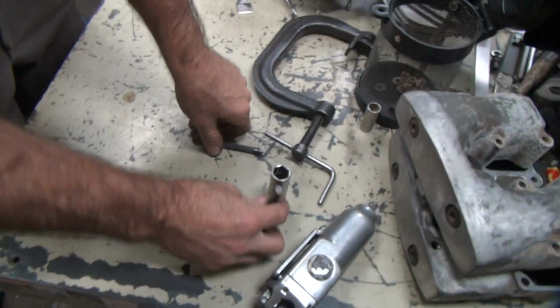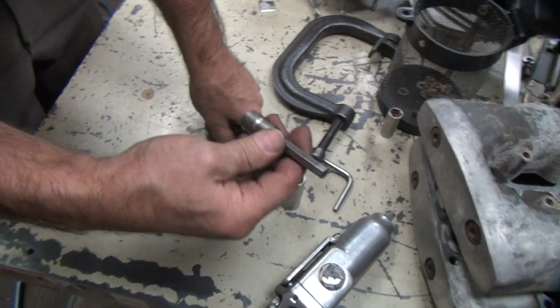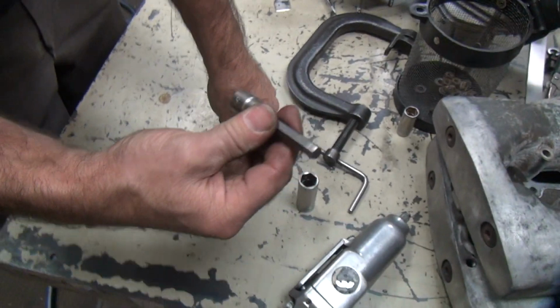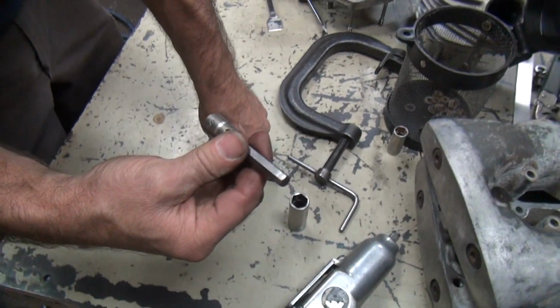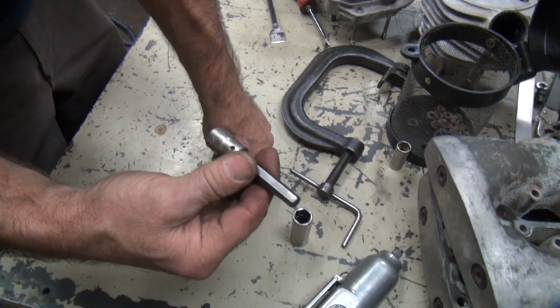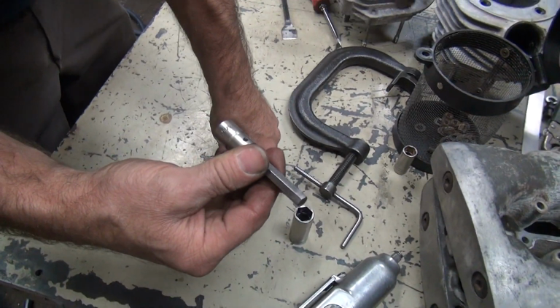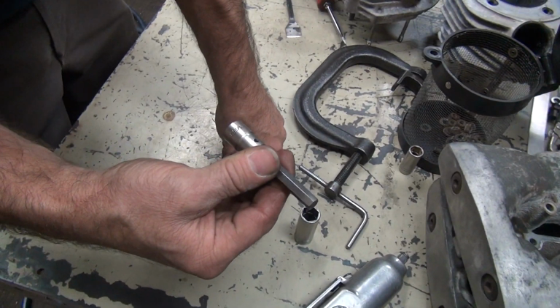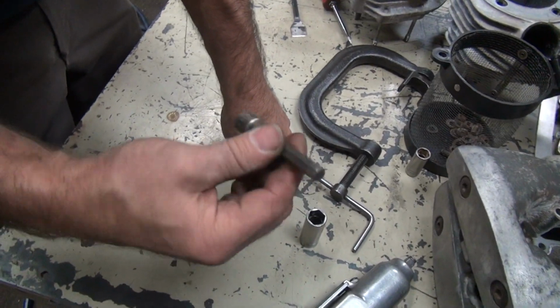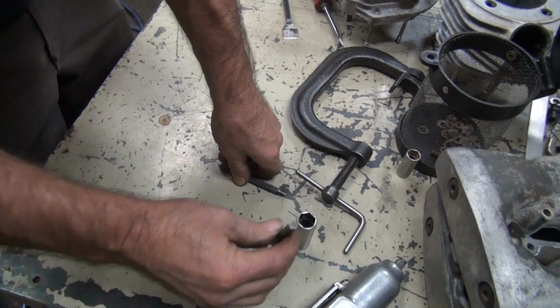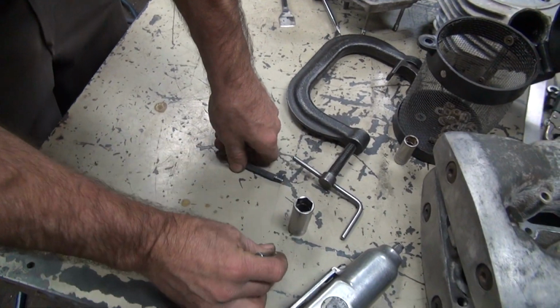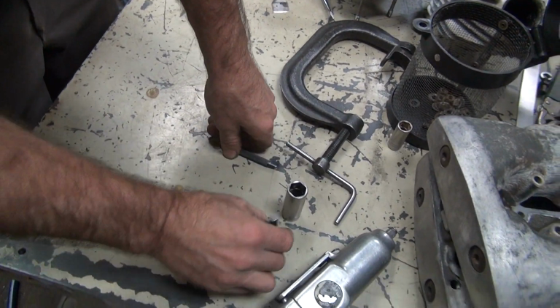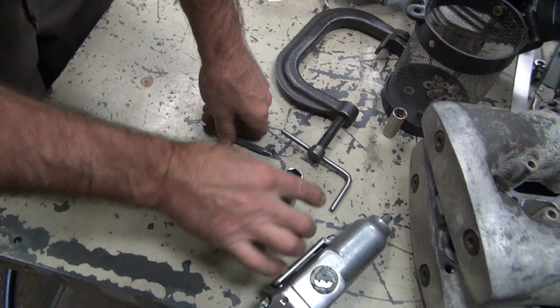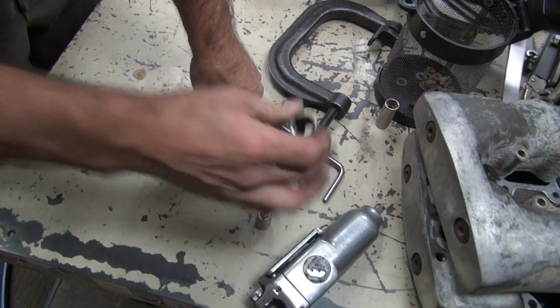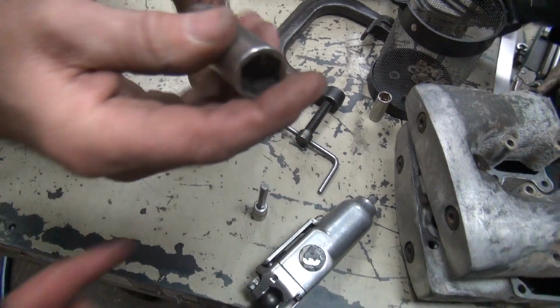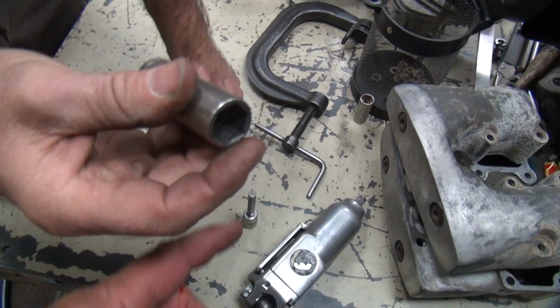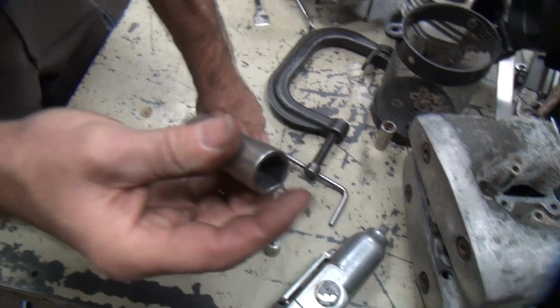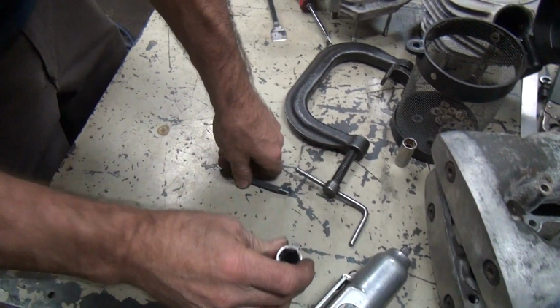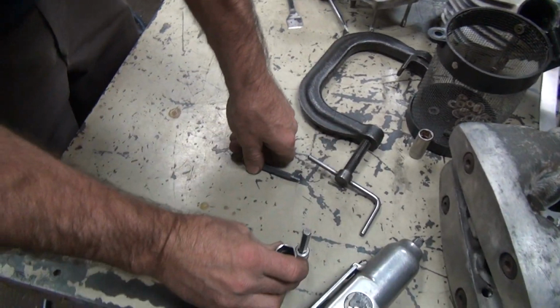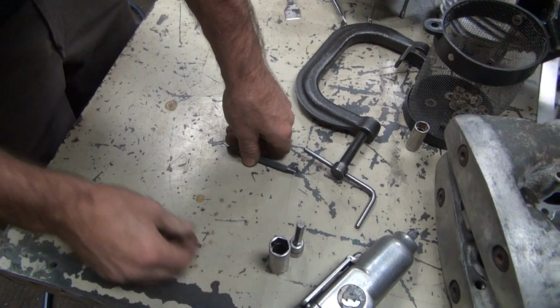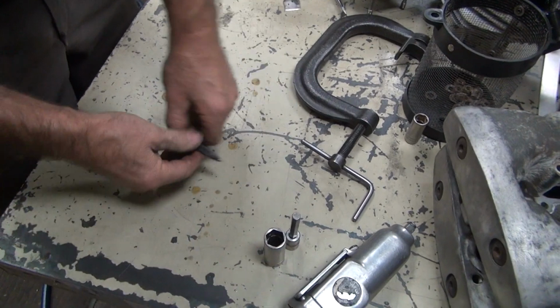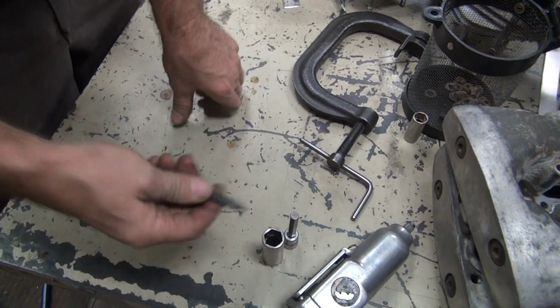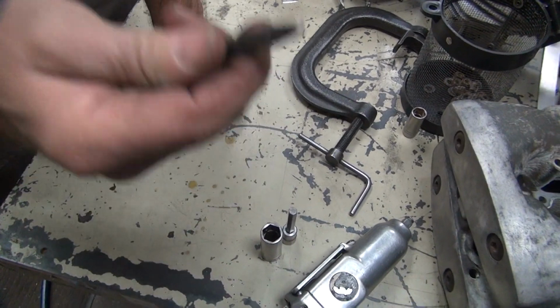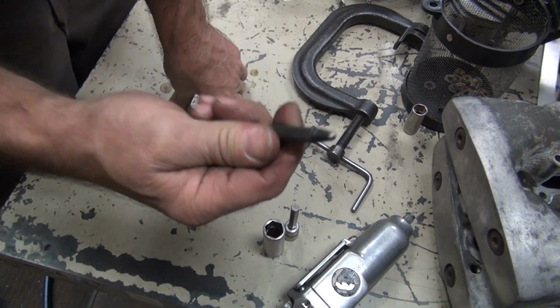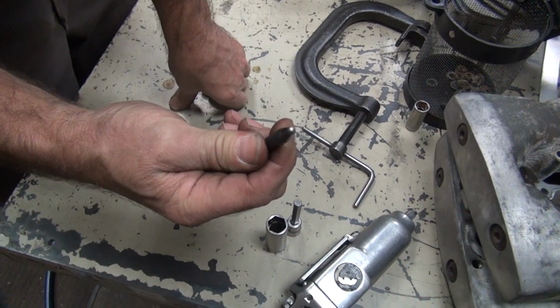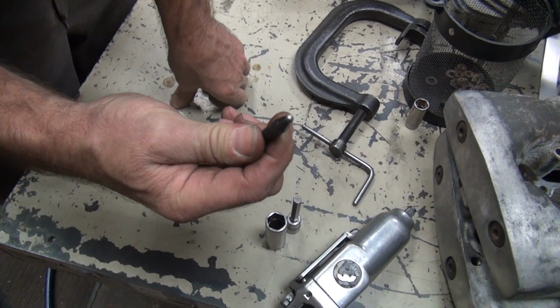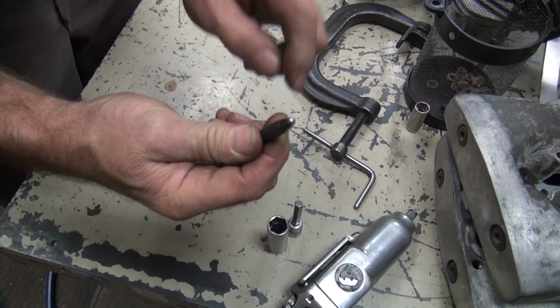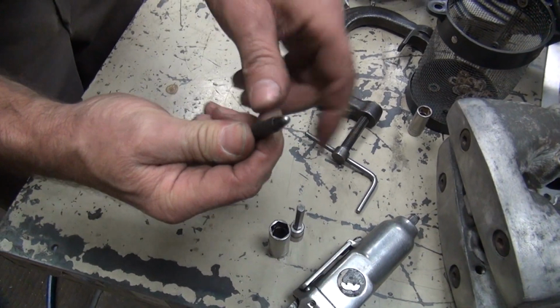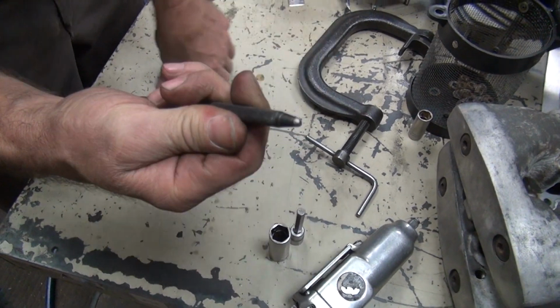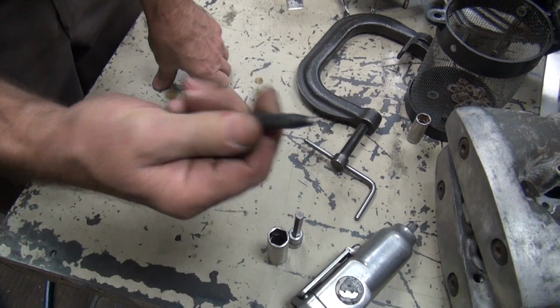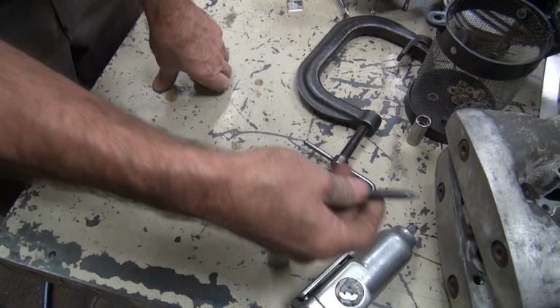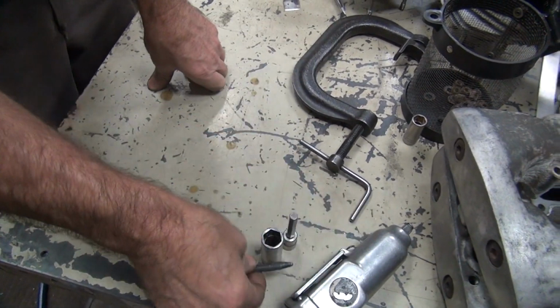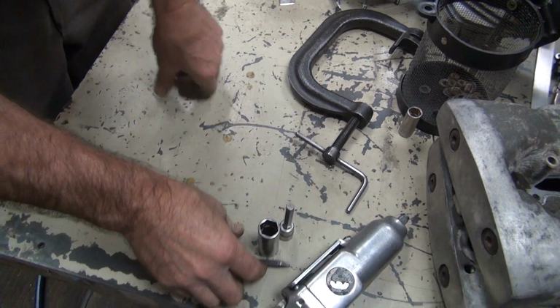5-8ths socket, 5-16ths Allen, and a special radius driver for driving the shaft out.